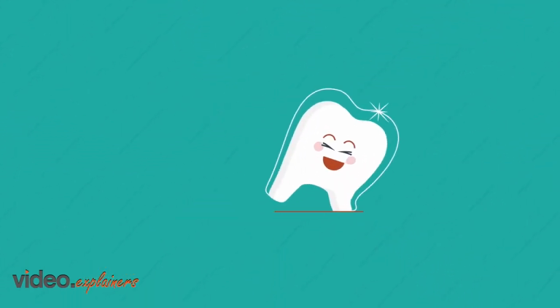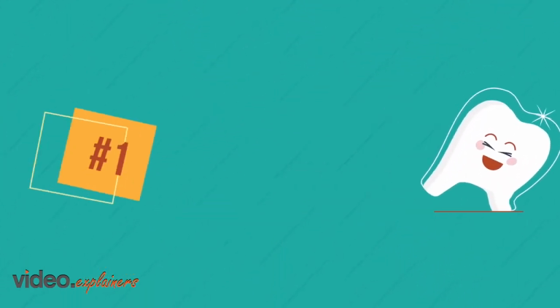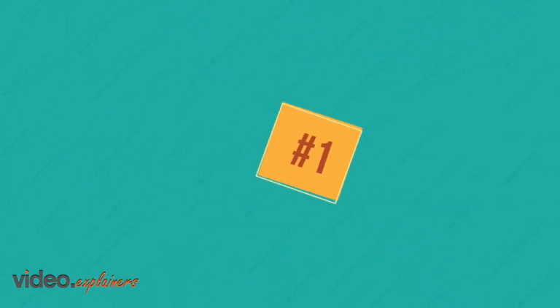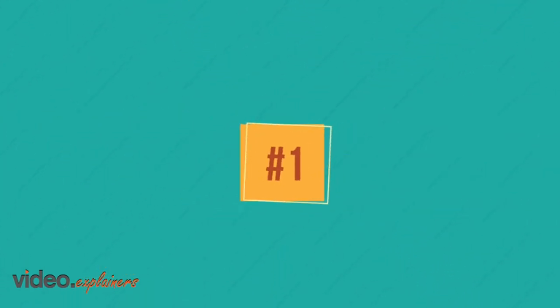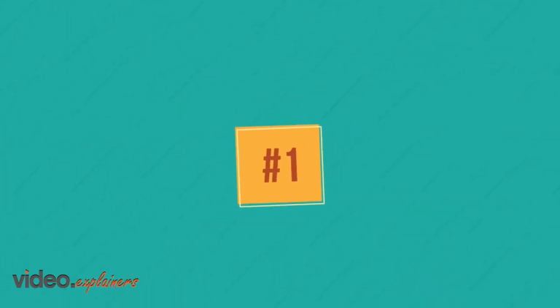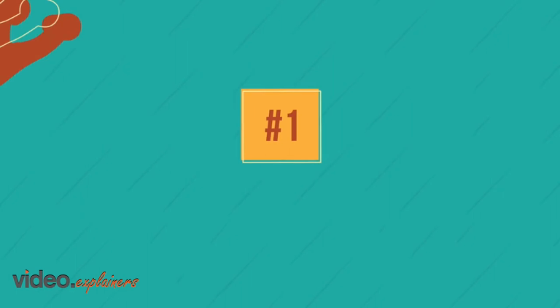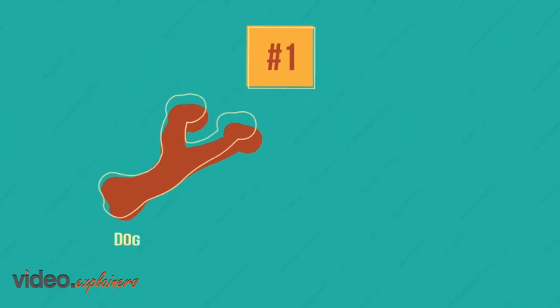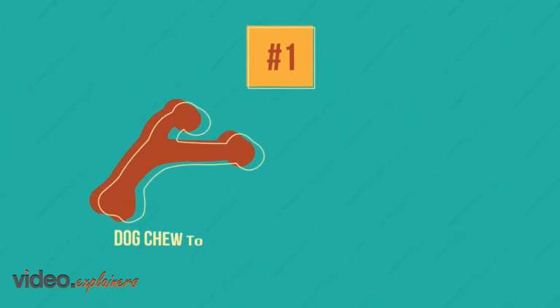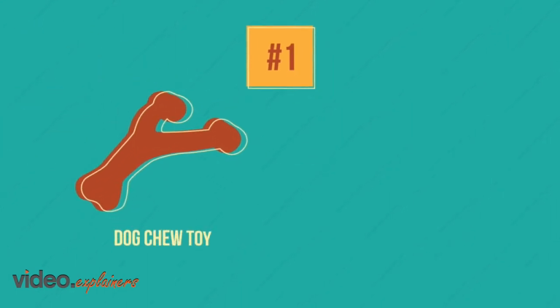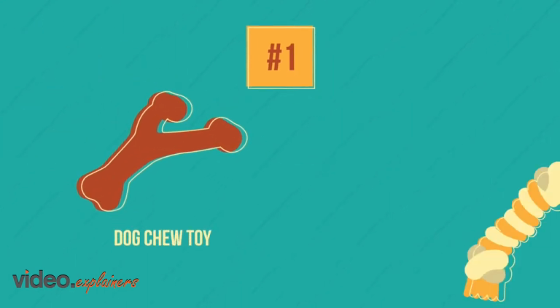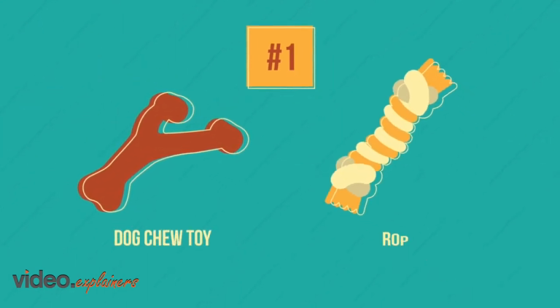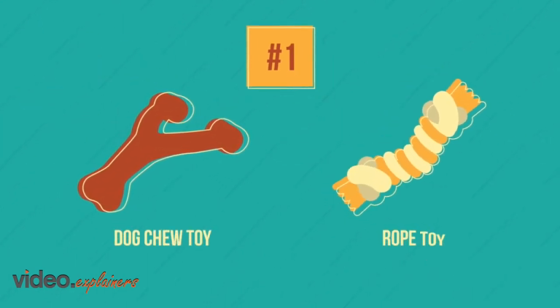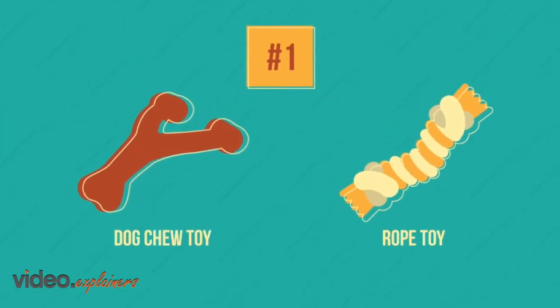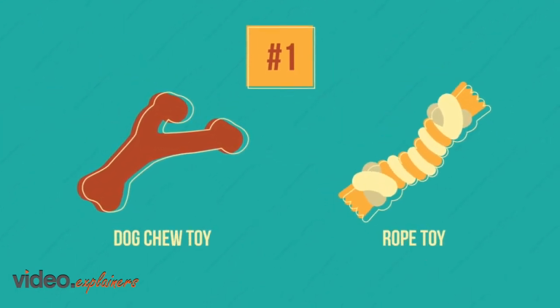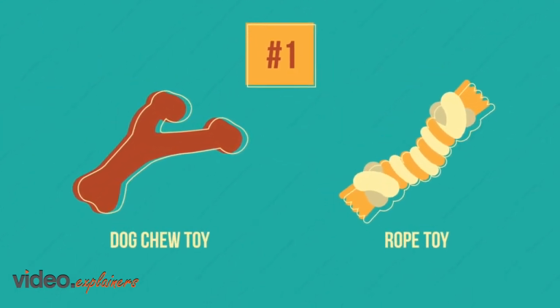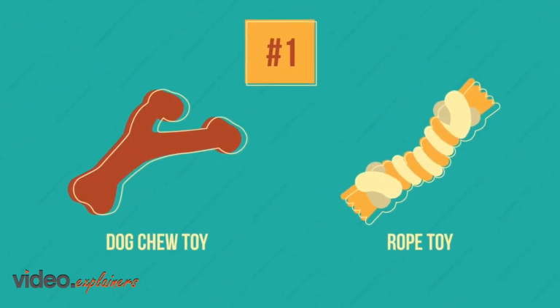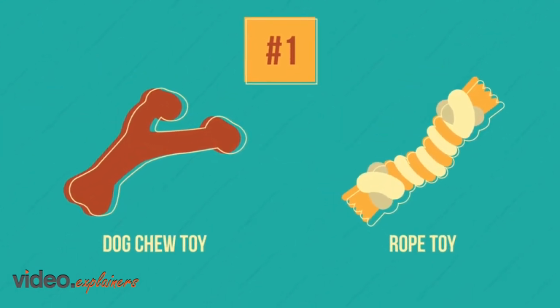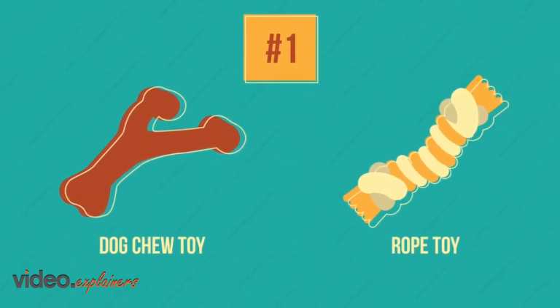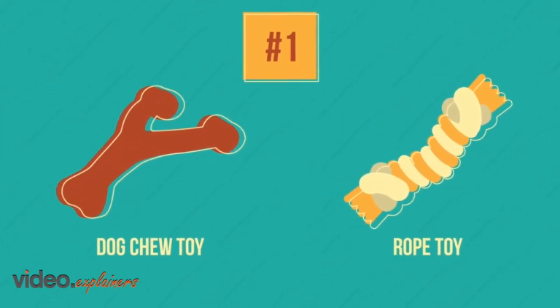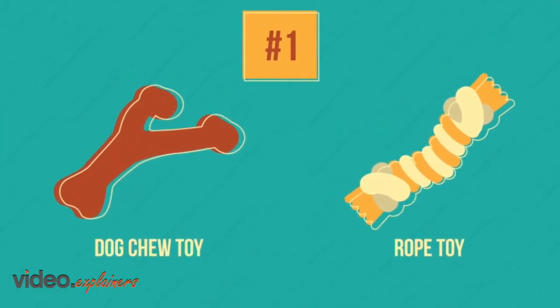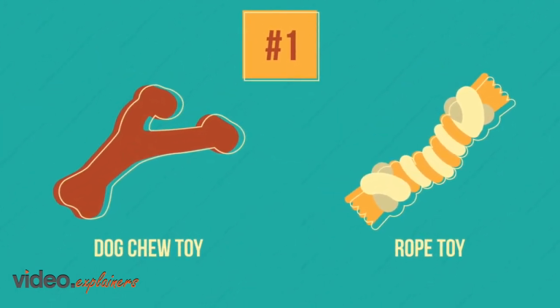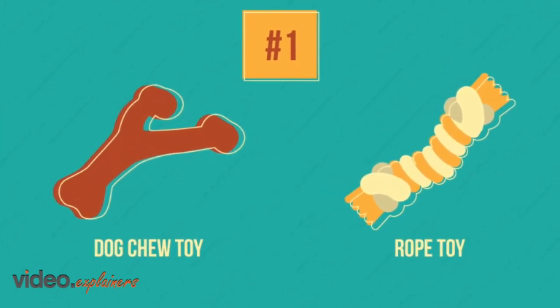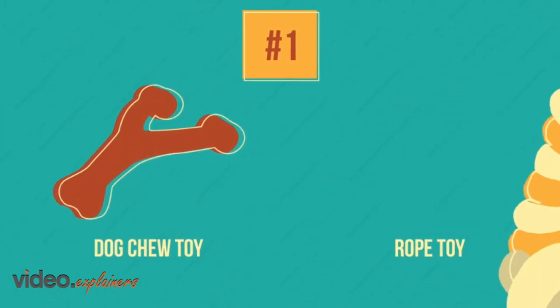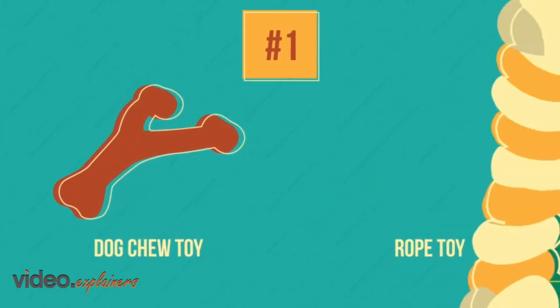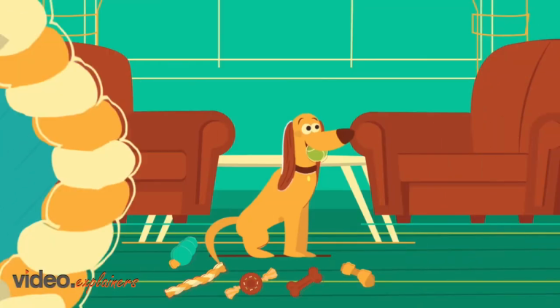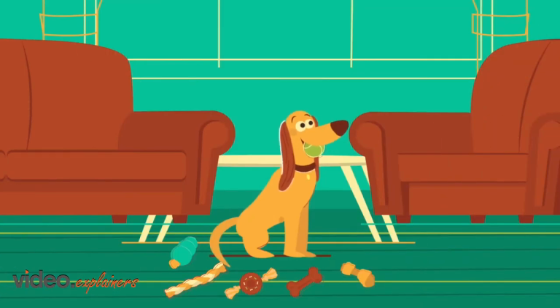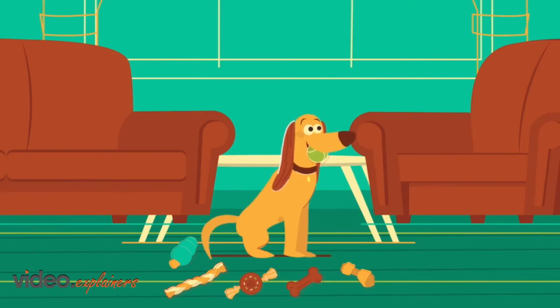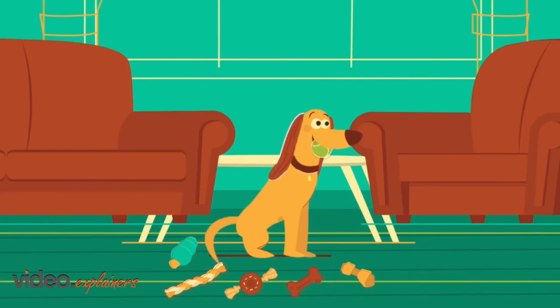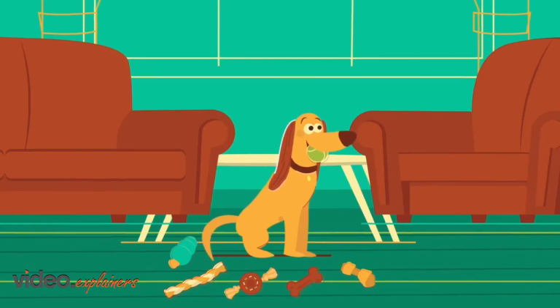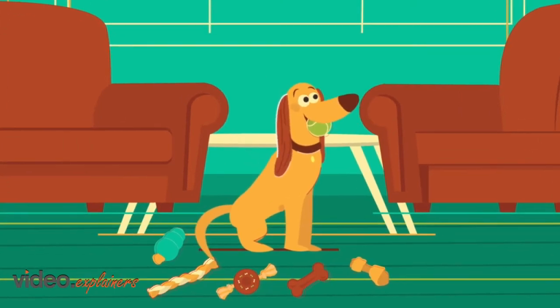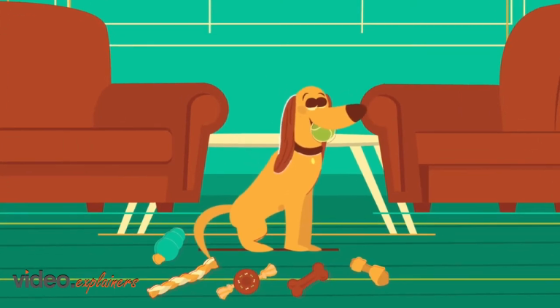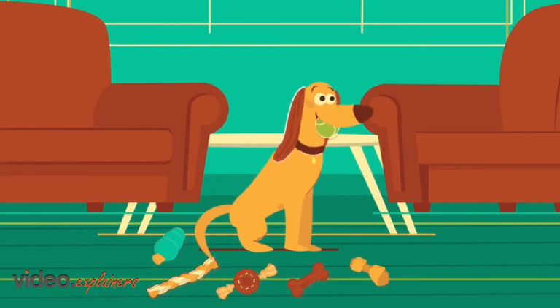1. Dog chew toys and rope toys are excellent for dogs to tug and chew on. These toys floss and scrape their teeth clean.